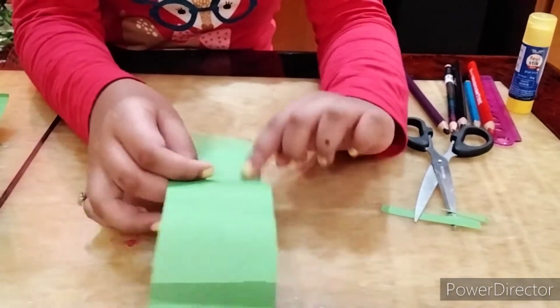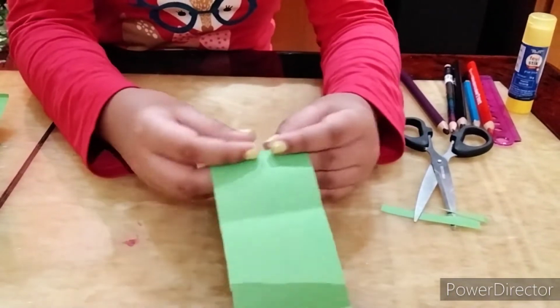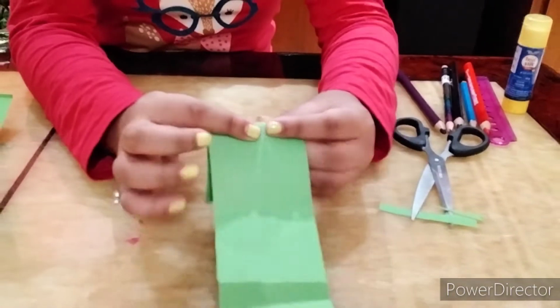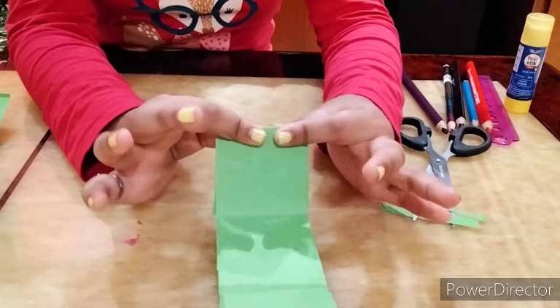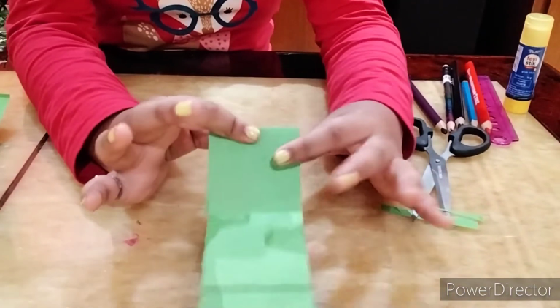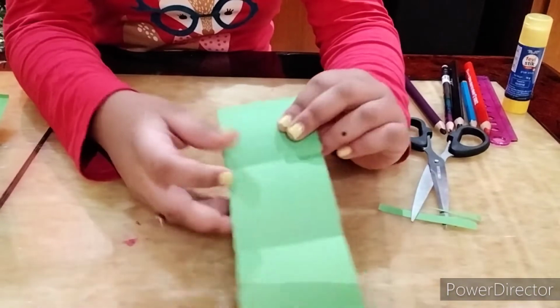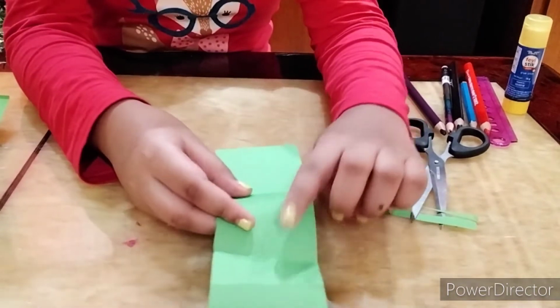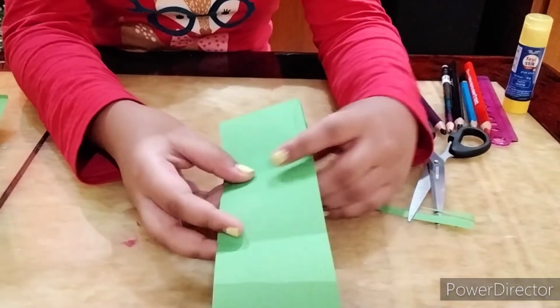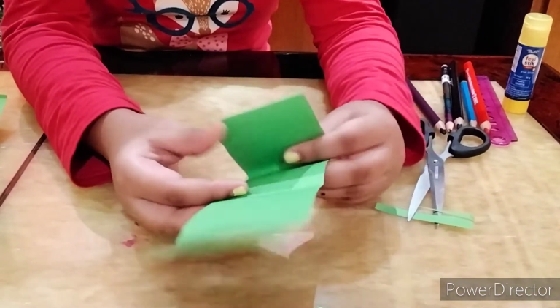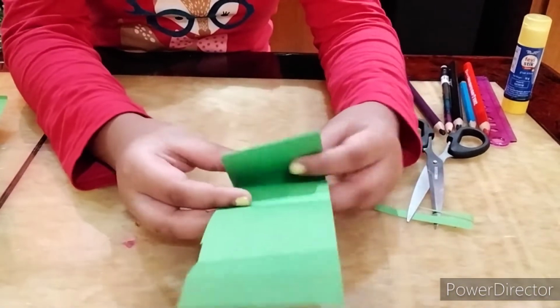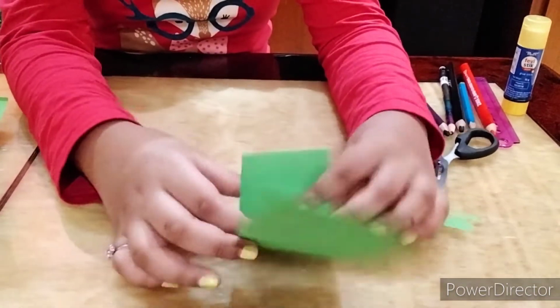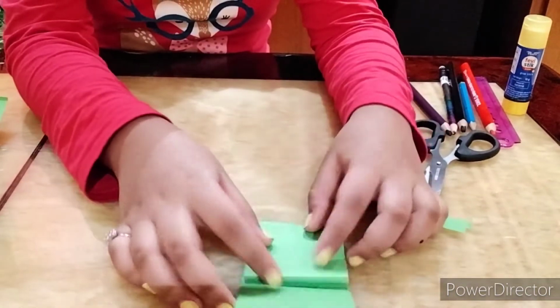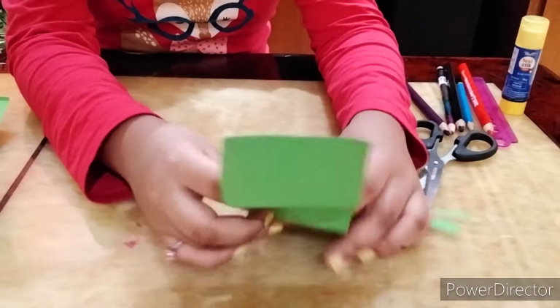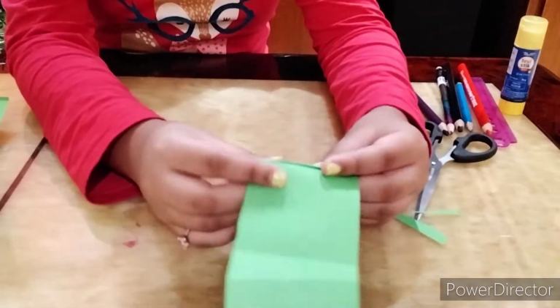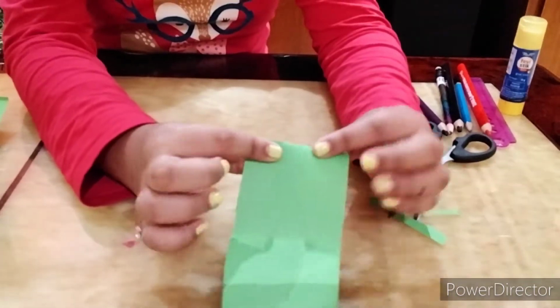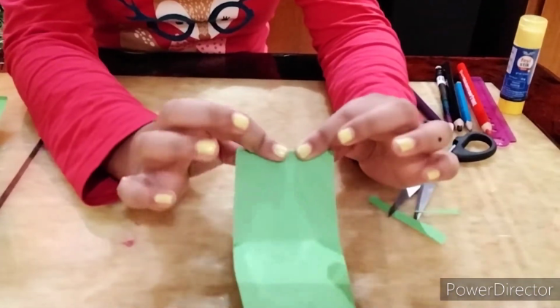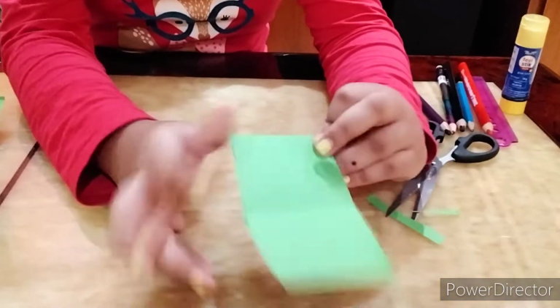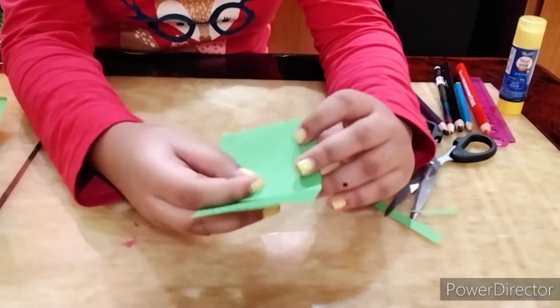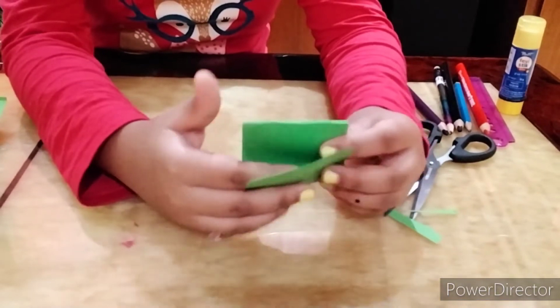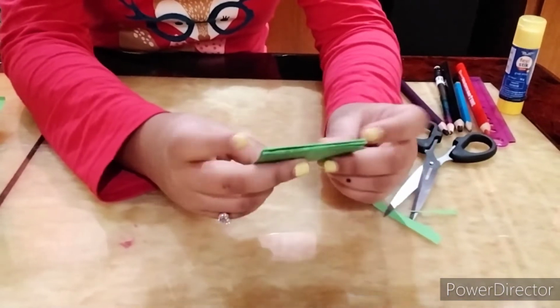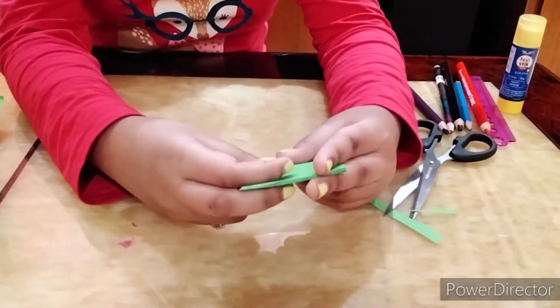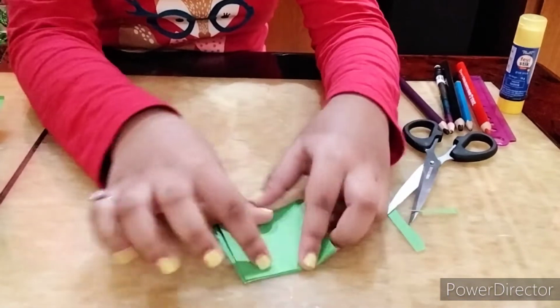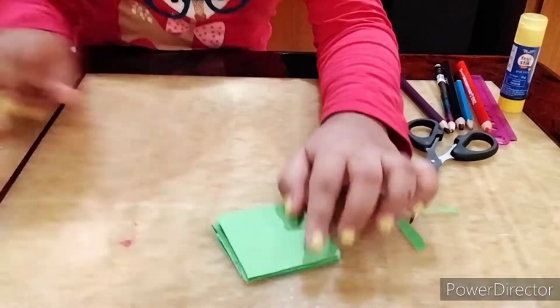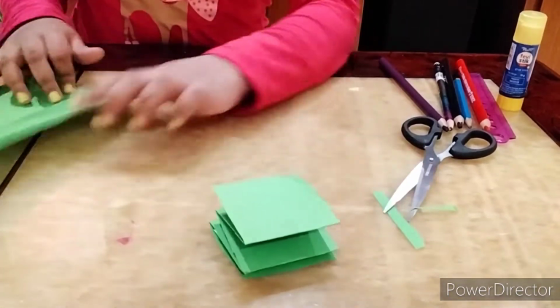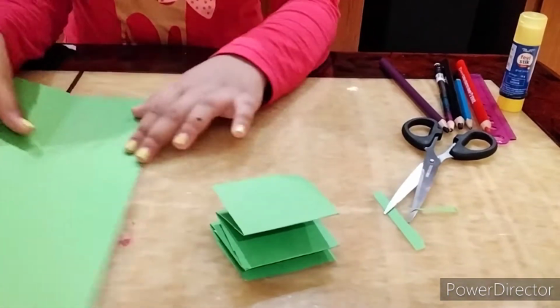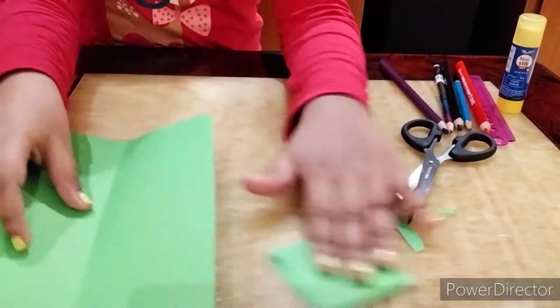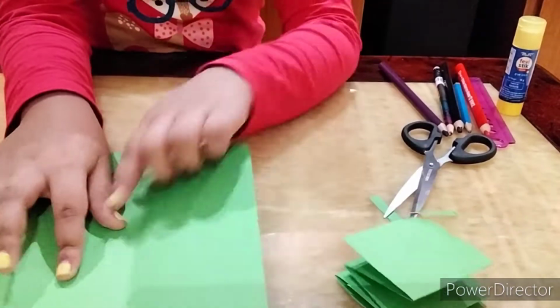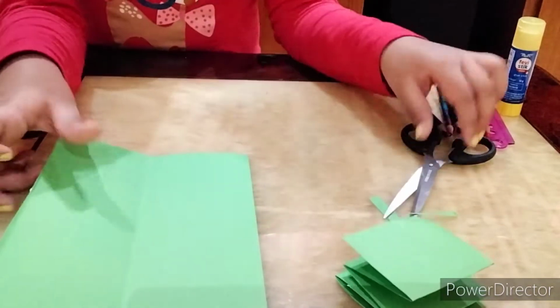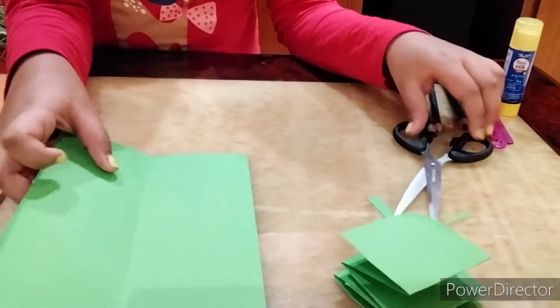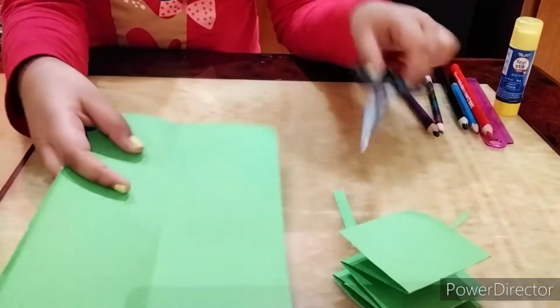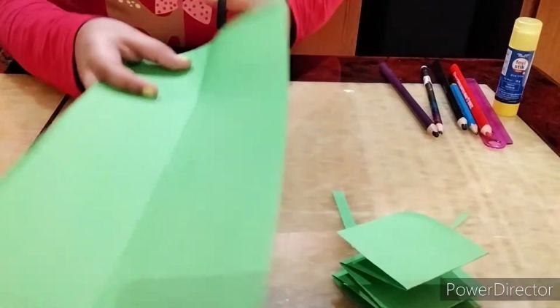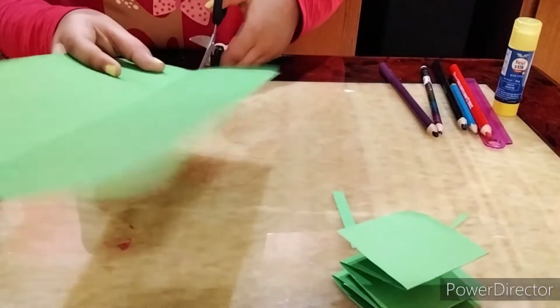And then this one, and then I'll go like this, and then like this, and then like this at the last. And then I have two more.